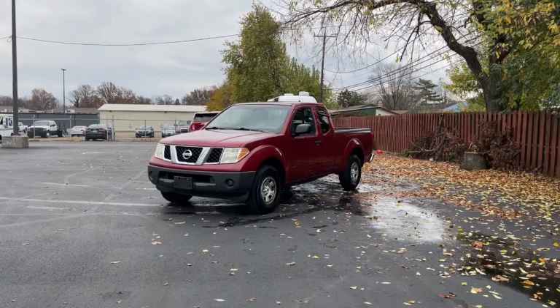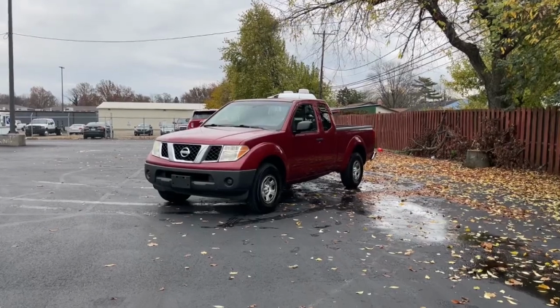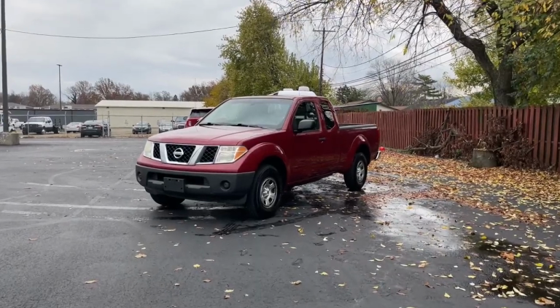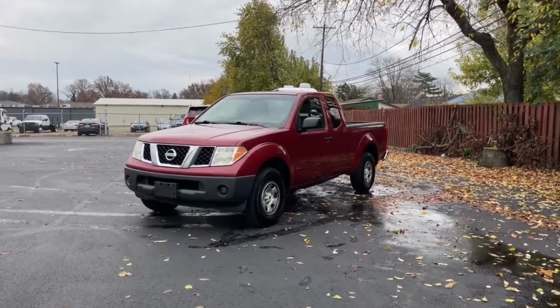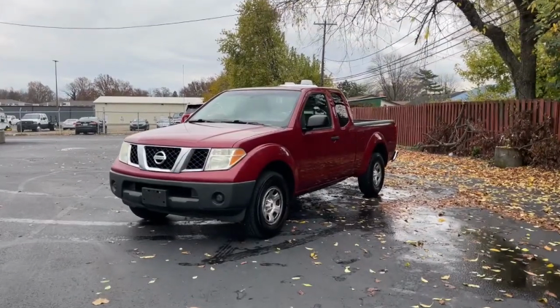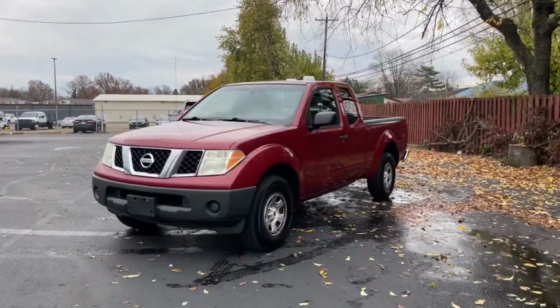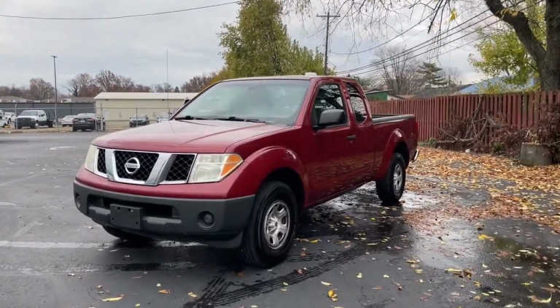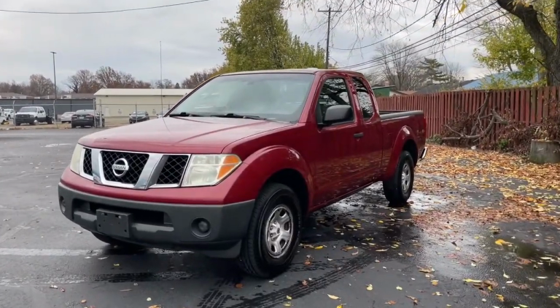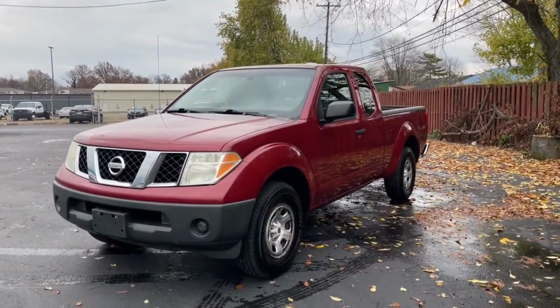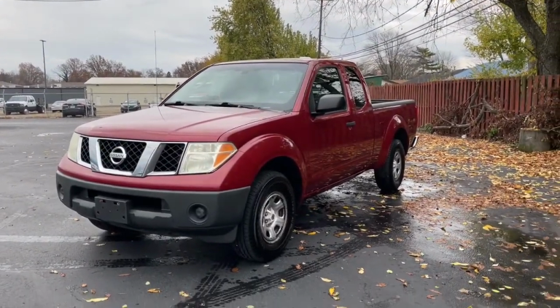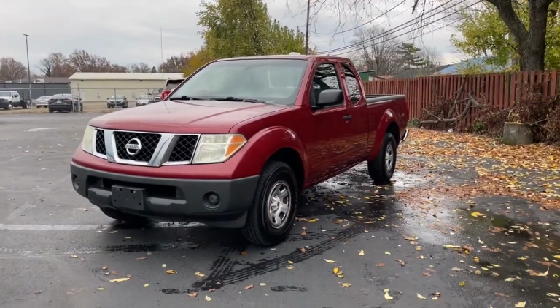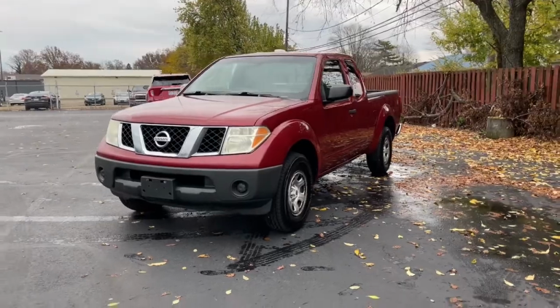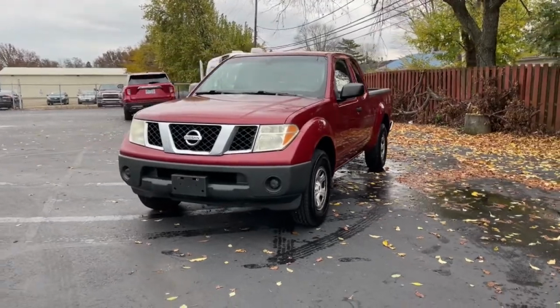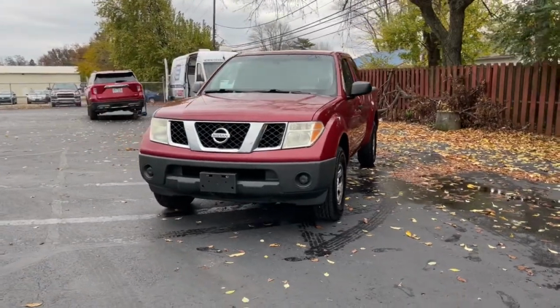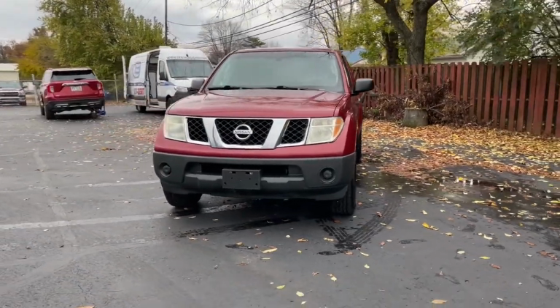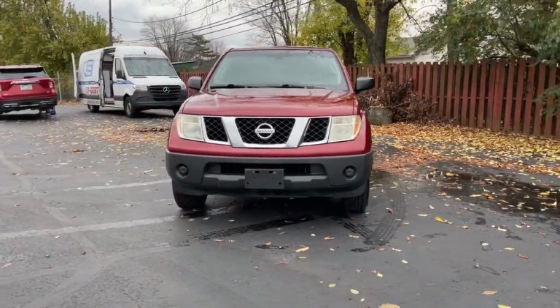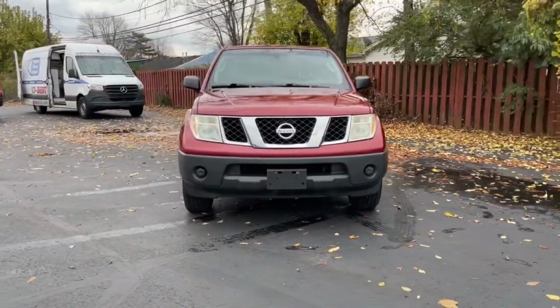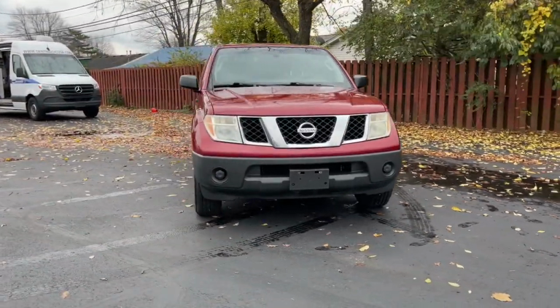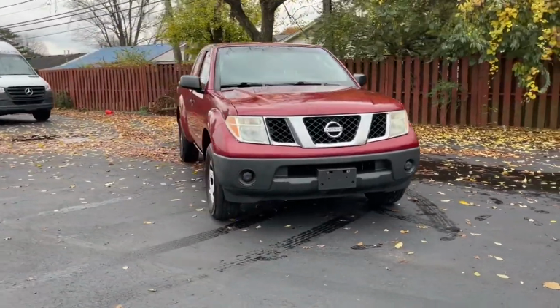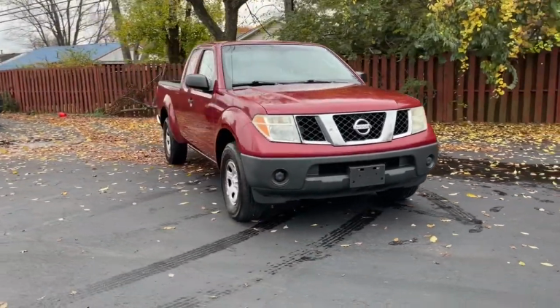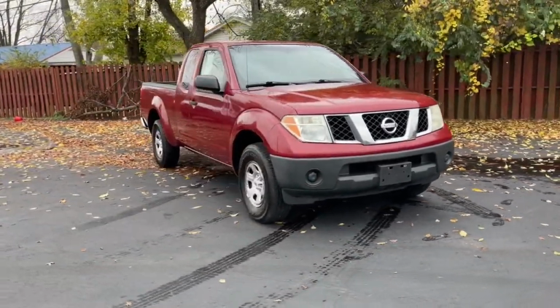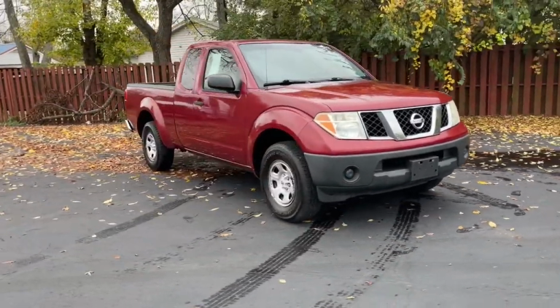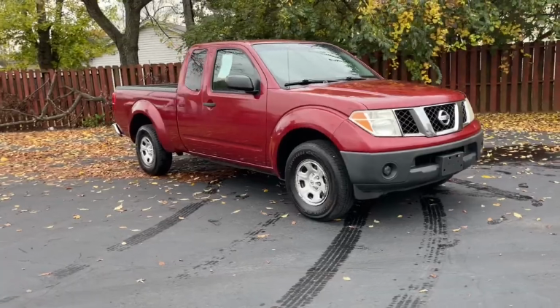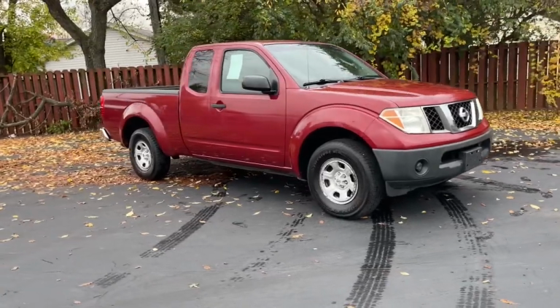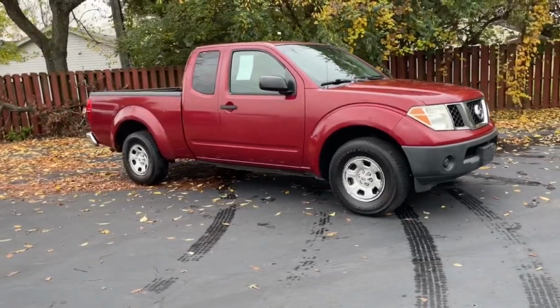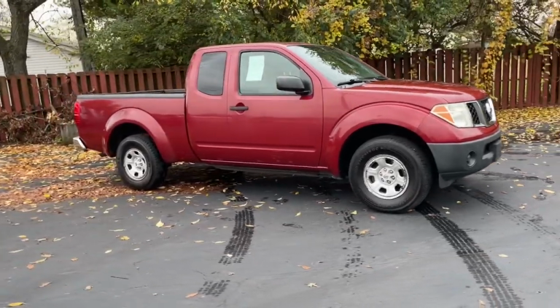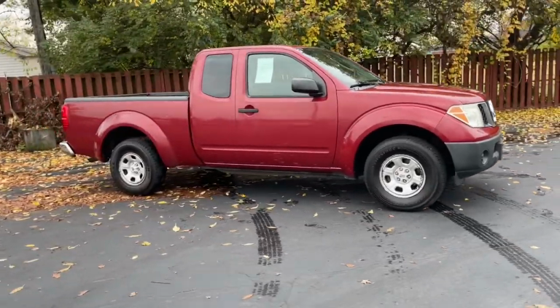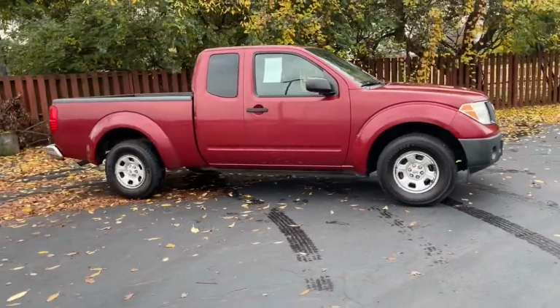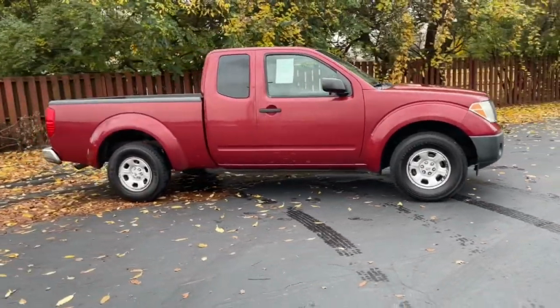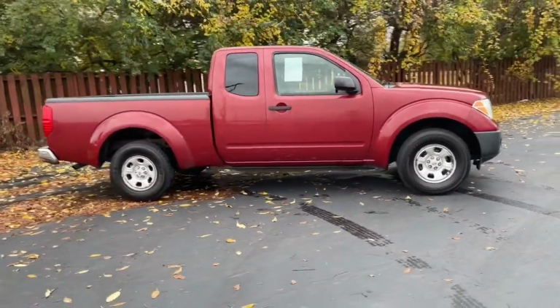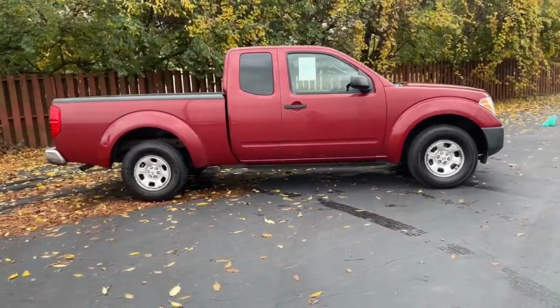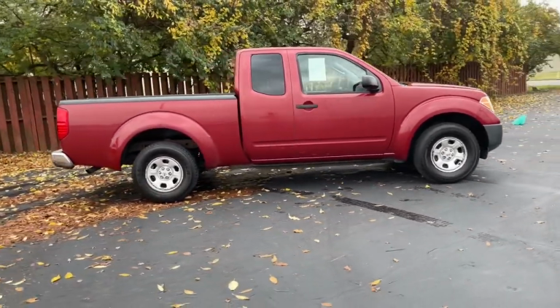You will love the features of this 2007 Nissan Frontier. With less than 200,000 miles on the odometer, this vehicle provides excellent value. You'll be ready for the job or off-road recreation in this remarkably affordable Frontier.